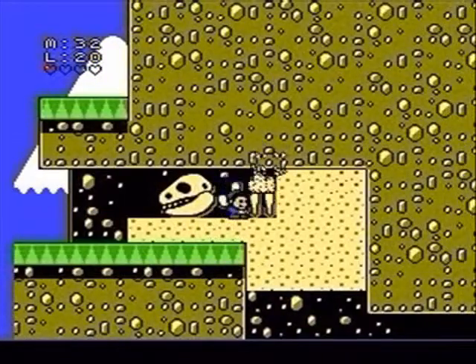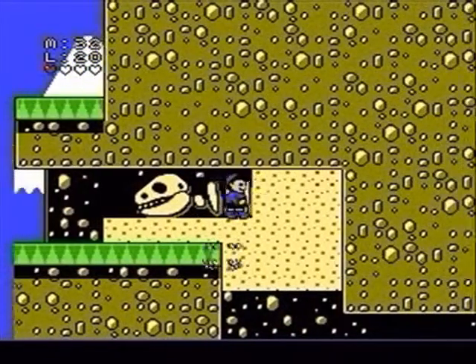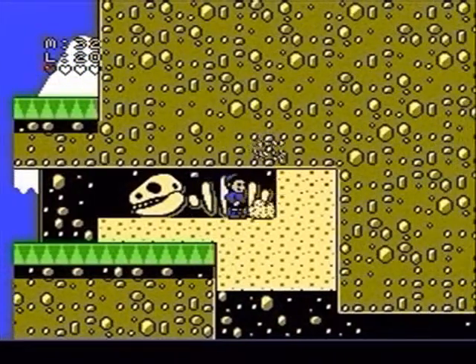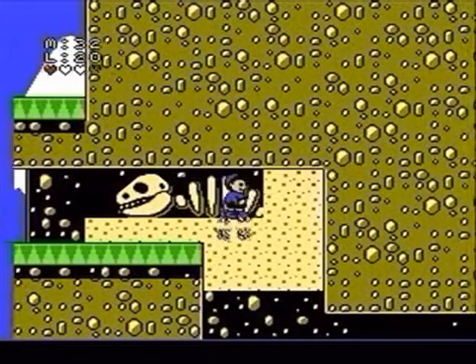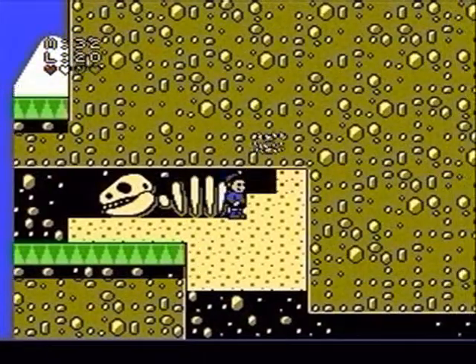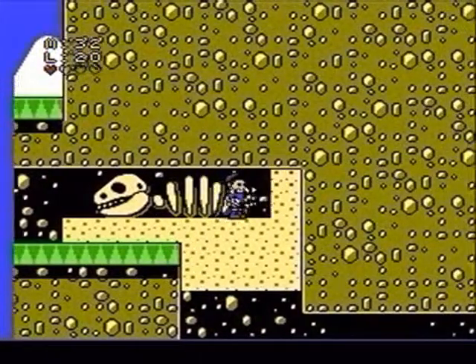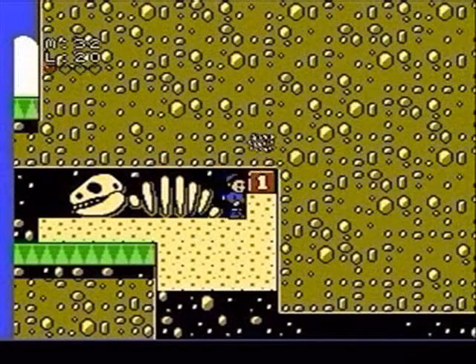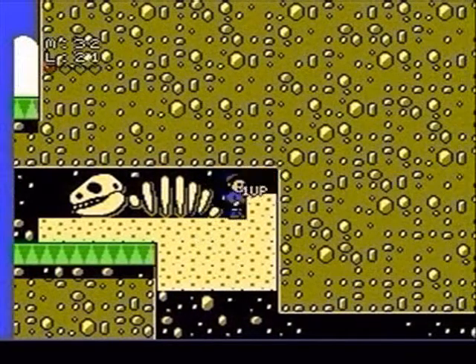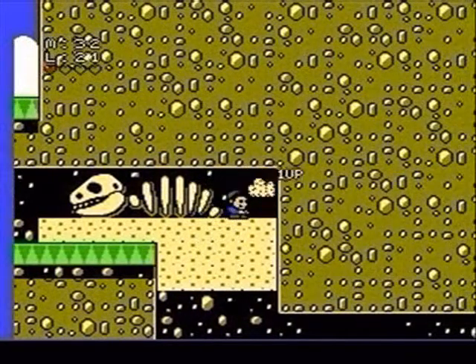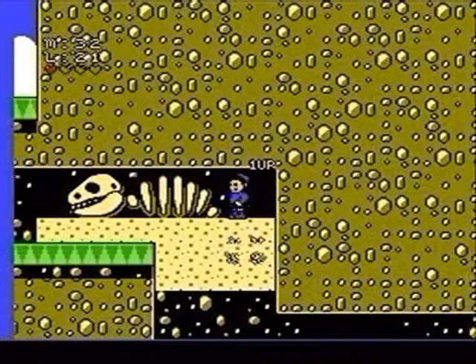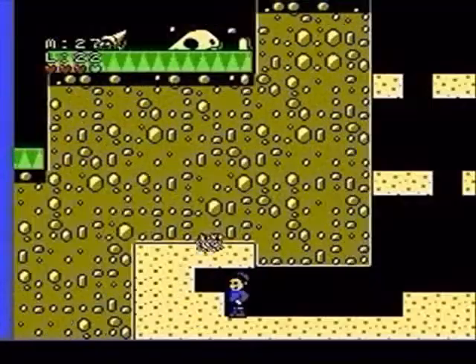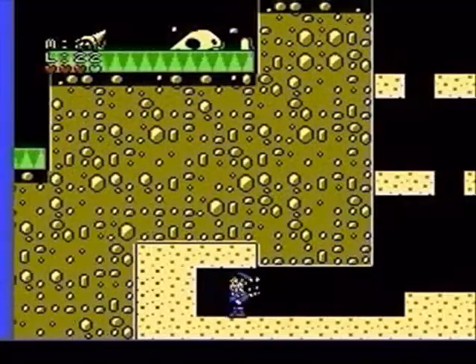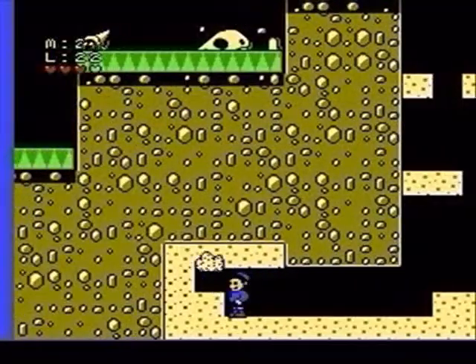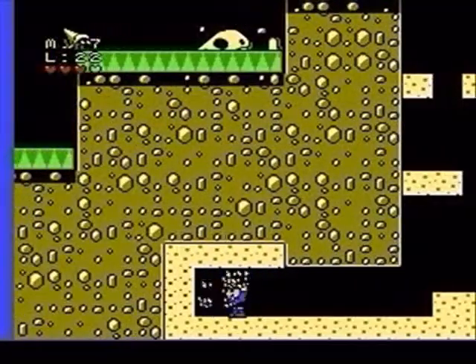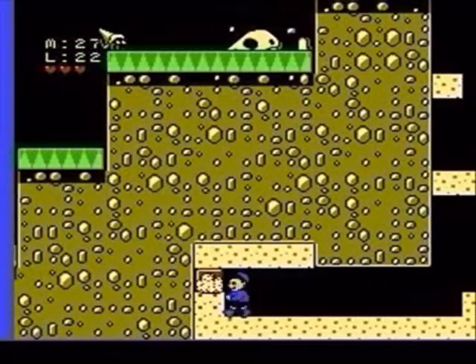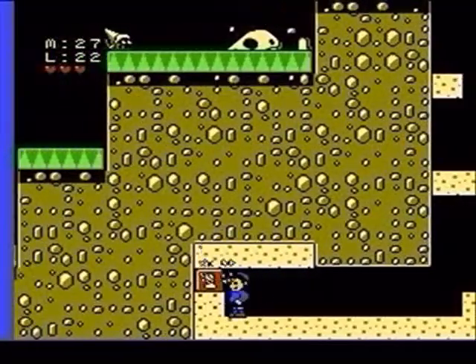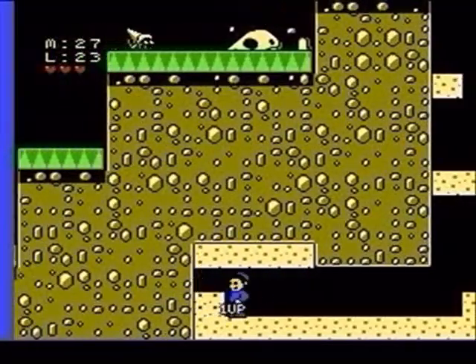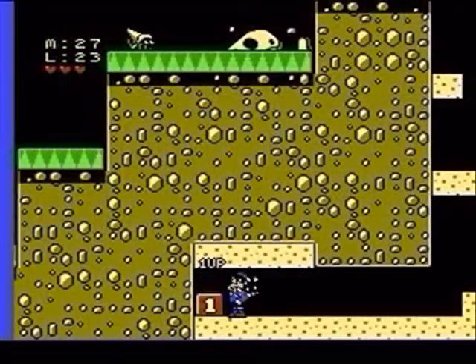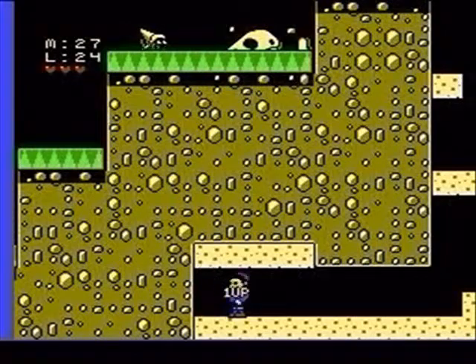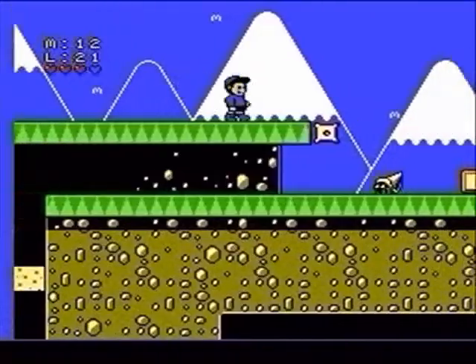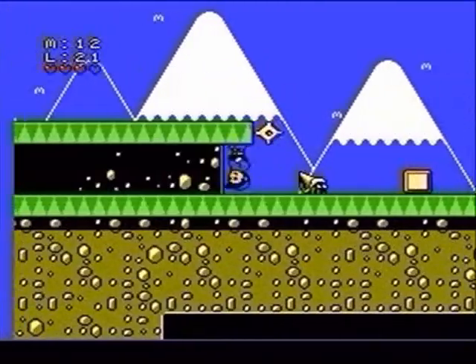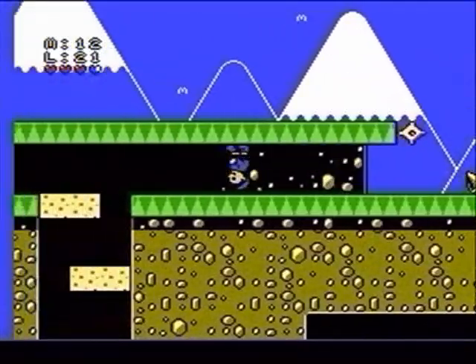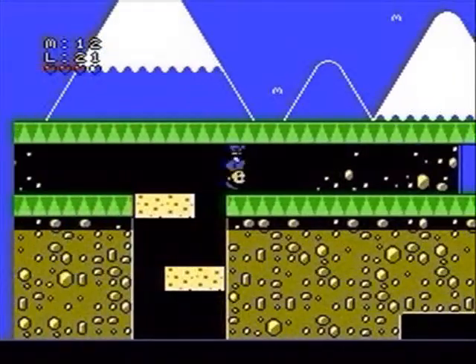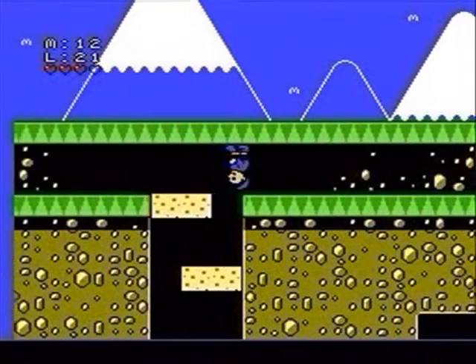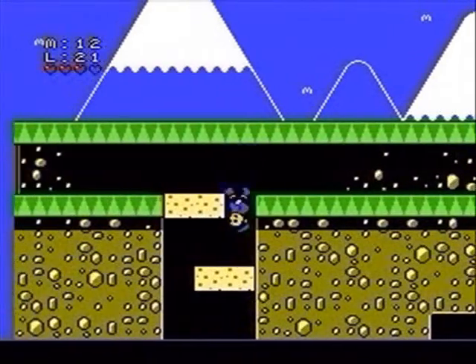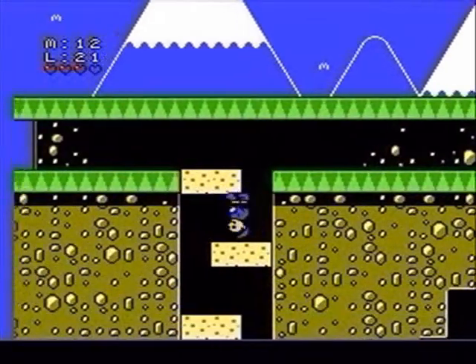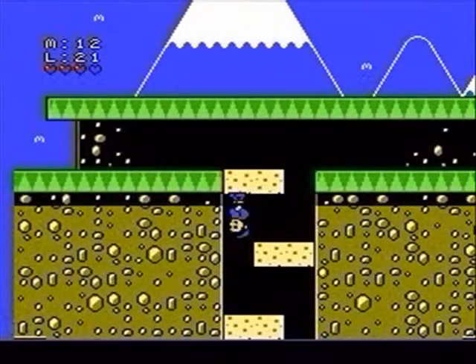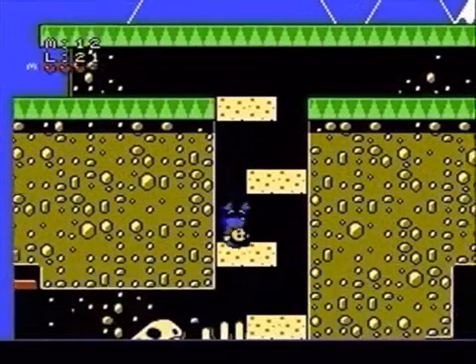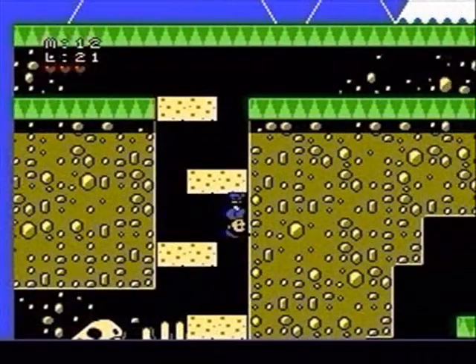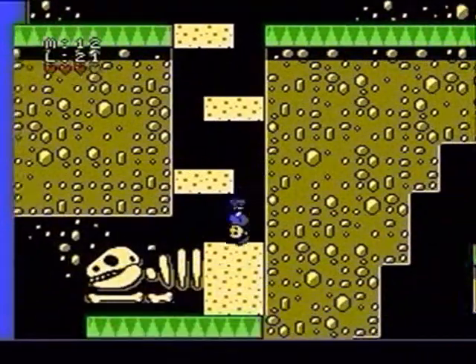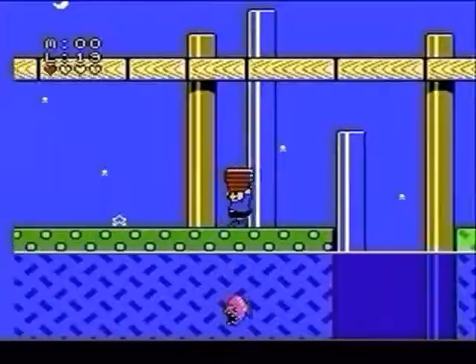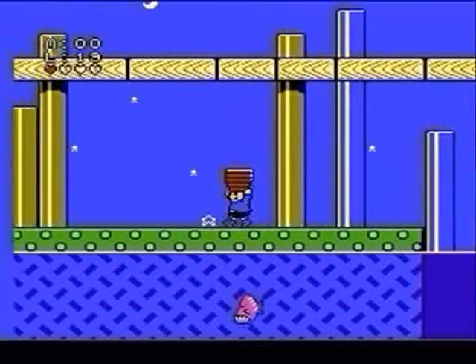You'll come across sand when you get to the professor's area and you can dig through. Look around for parts of the sand with a red tinge — that means there's something hiding under it. Get creative with the way you dig through some parts to locate hard to reach items.